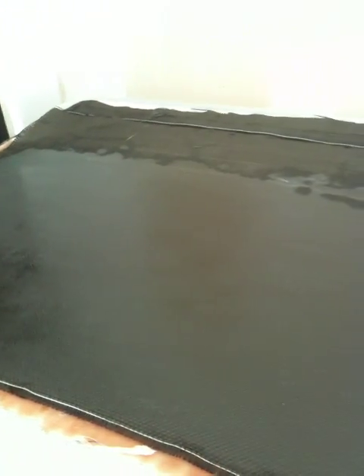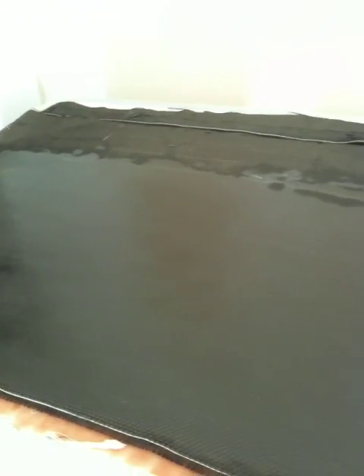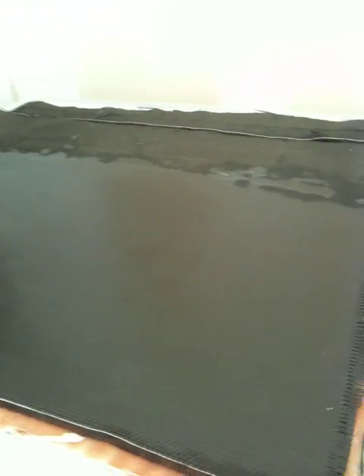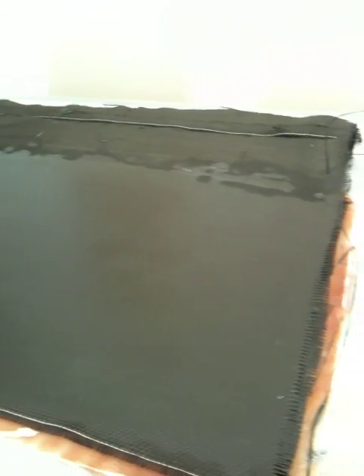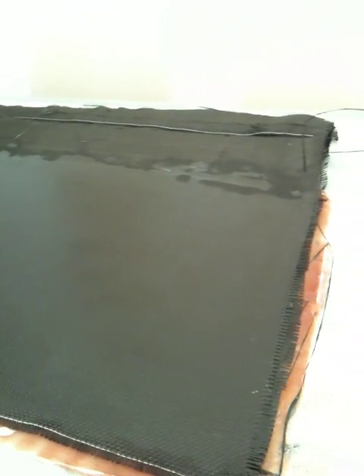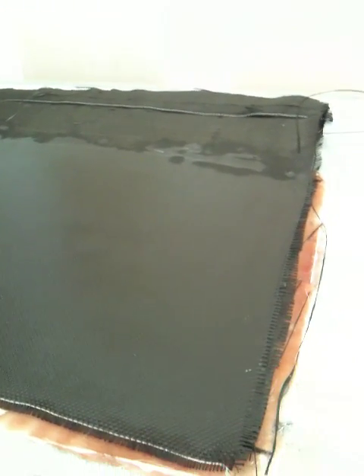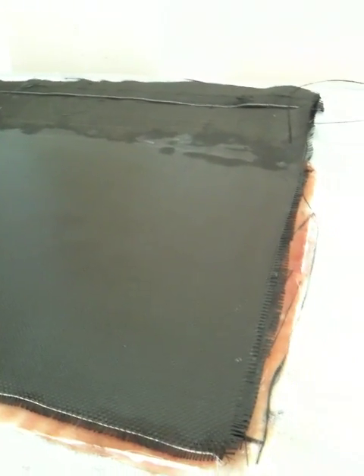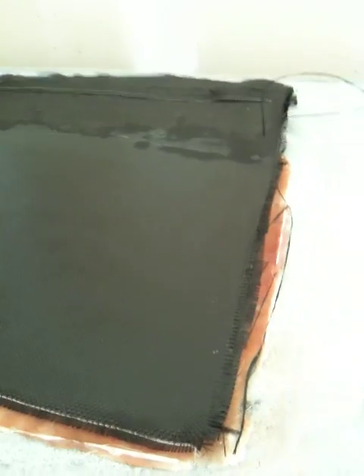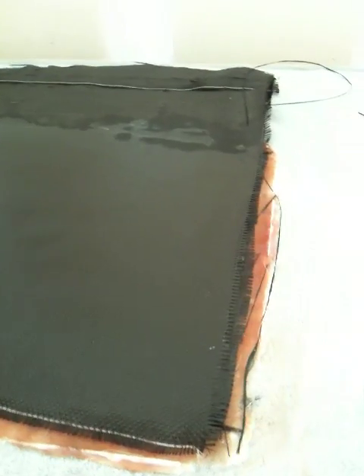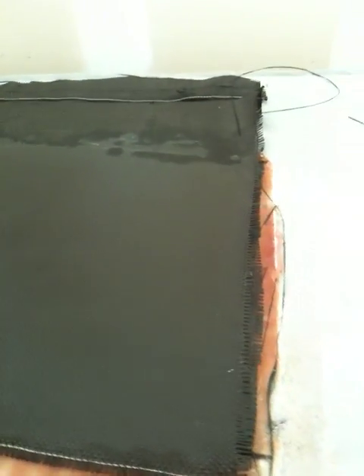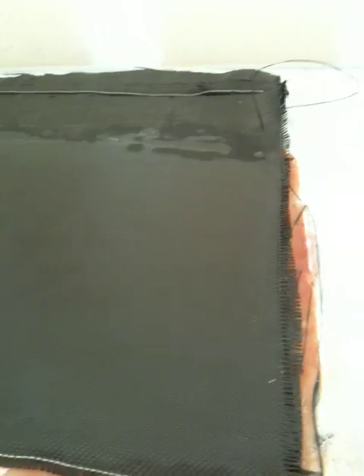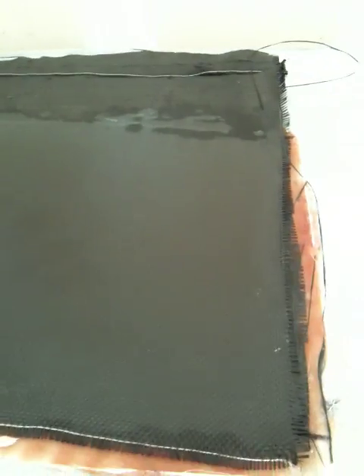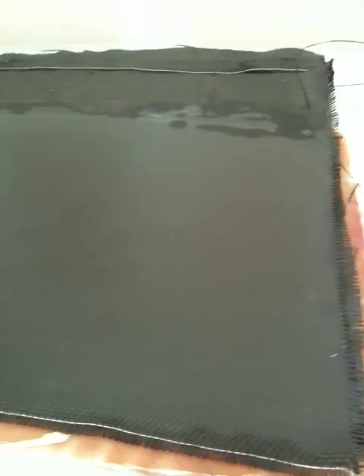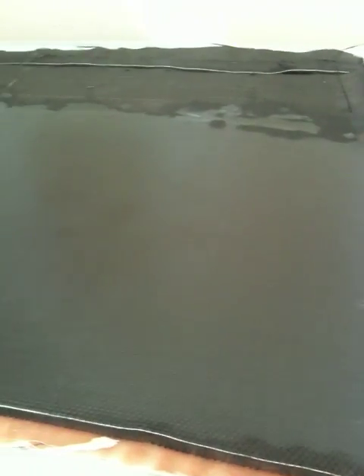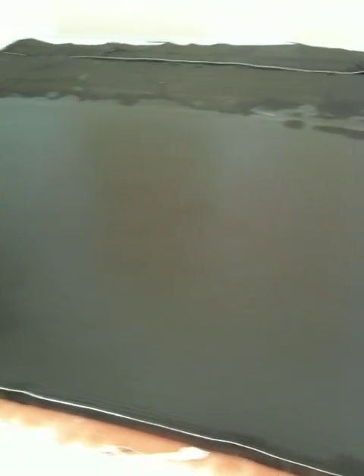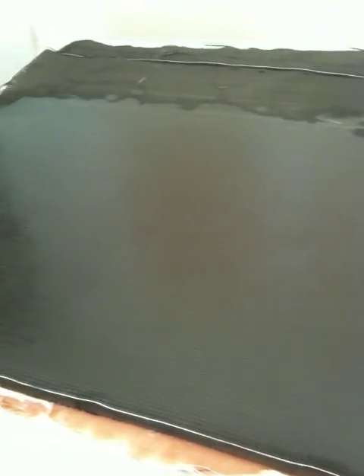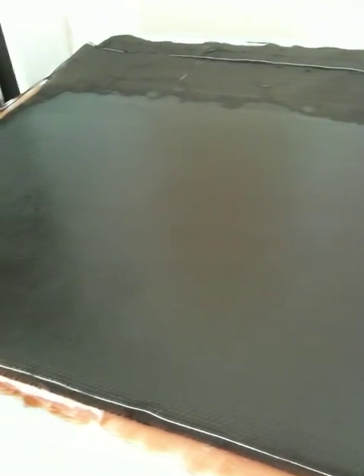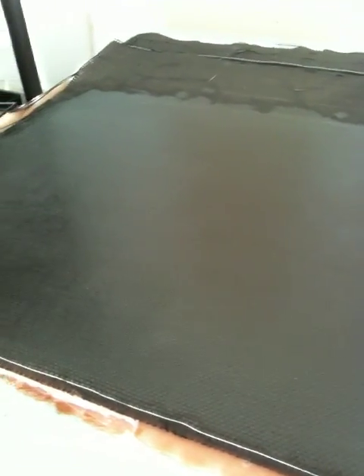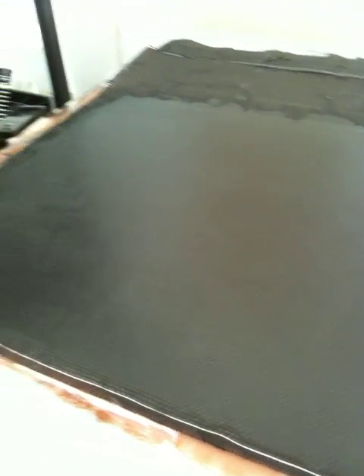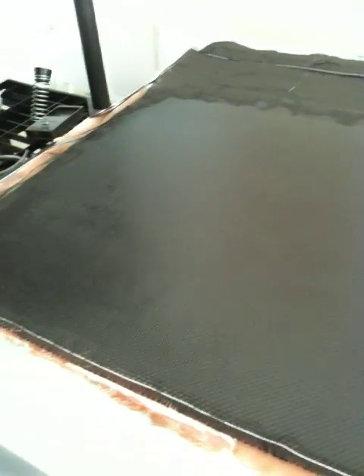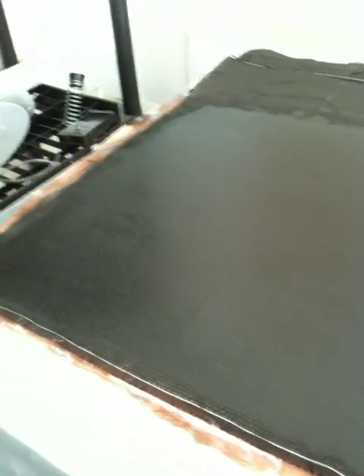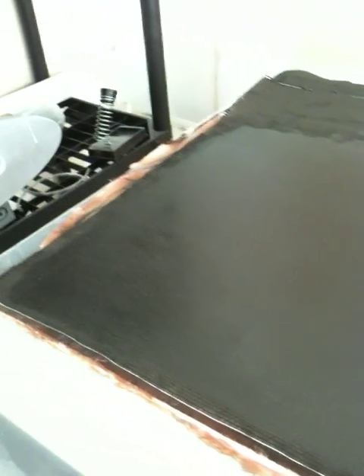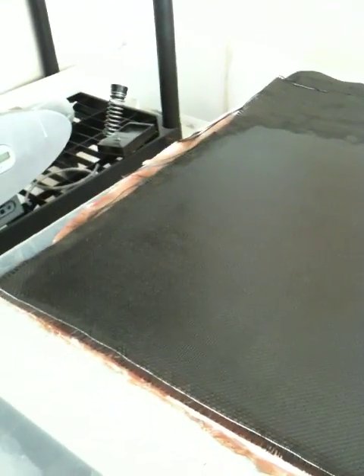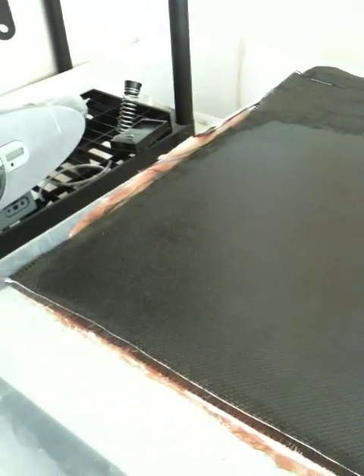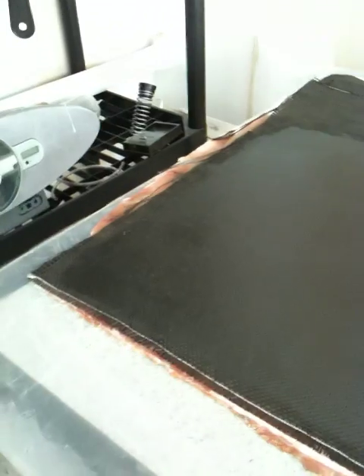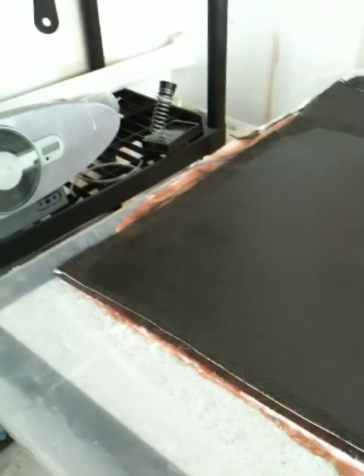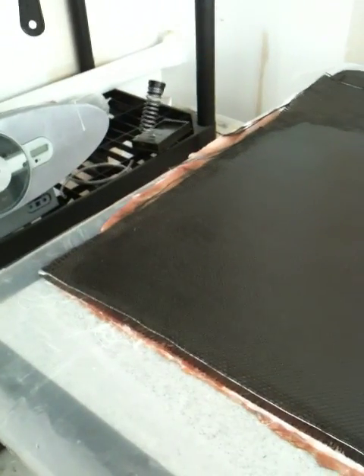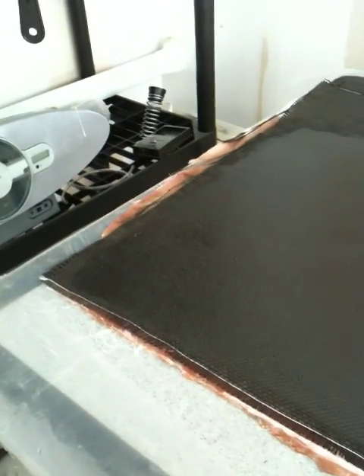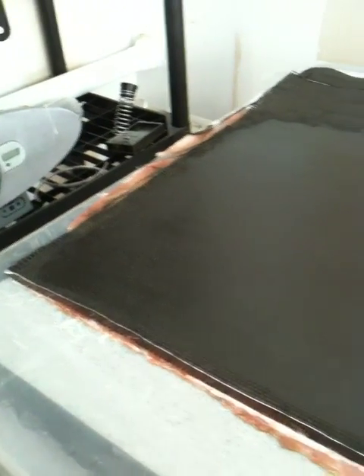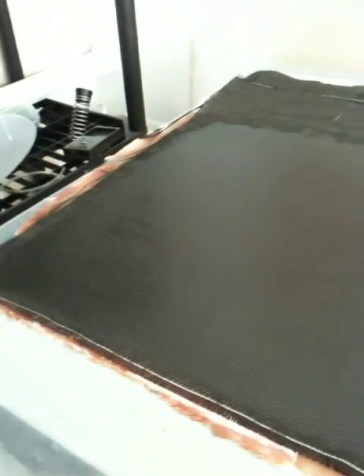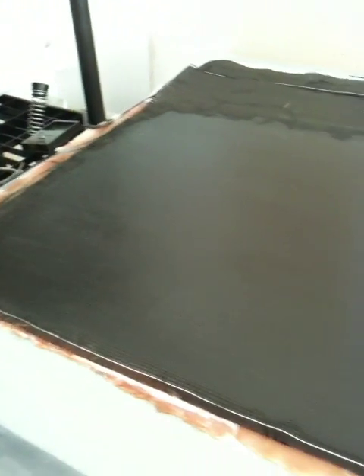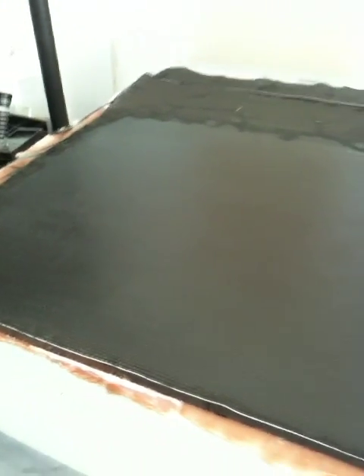This morning I've laid up two plies of carbon fiber on top of the bid, and it's curing now. It should take all day to cure — it's a slow curing process.